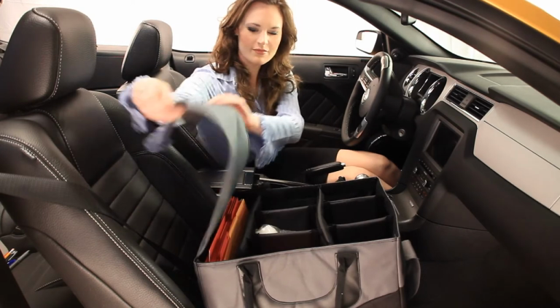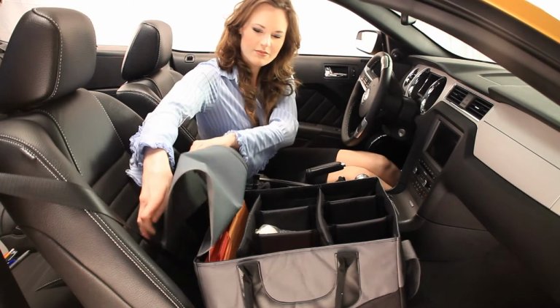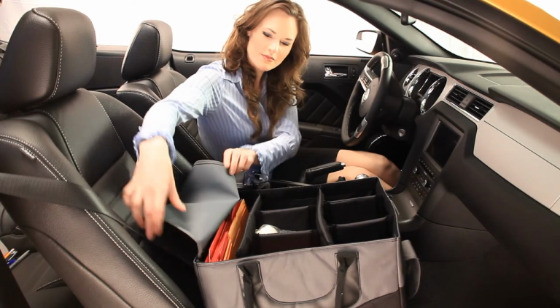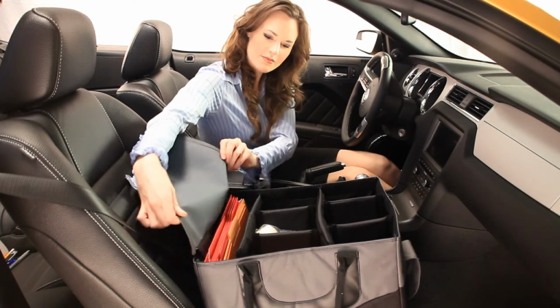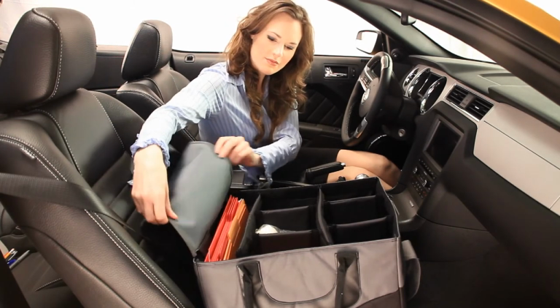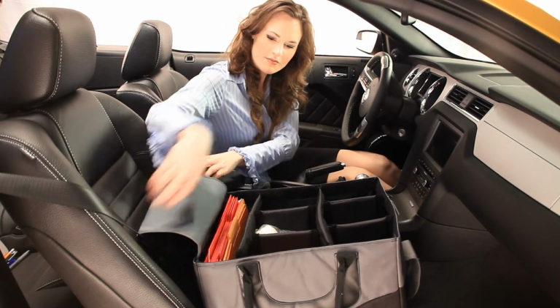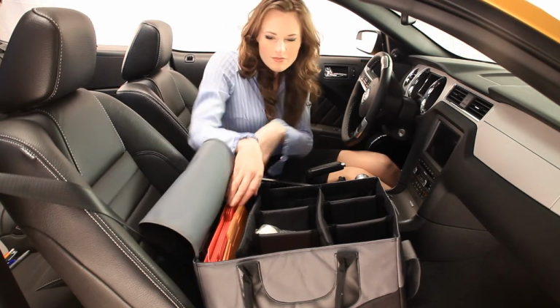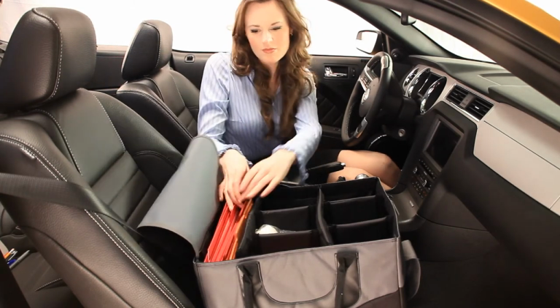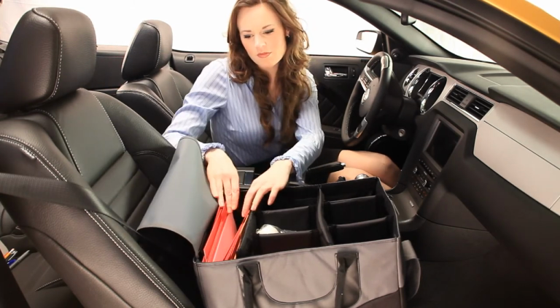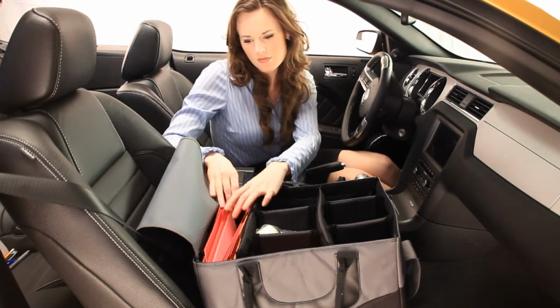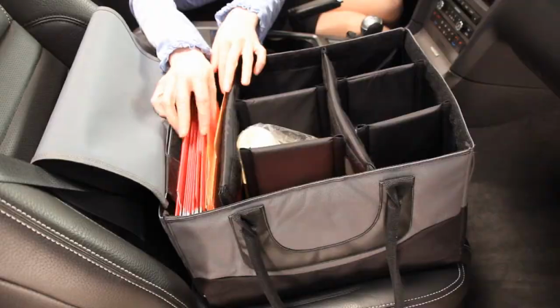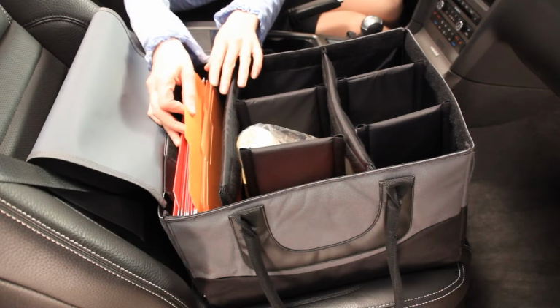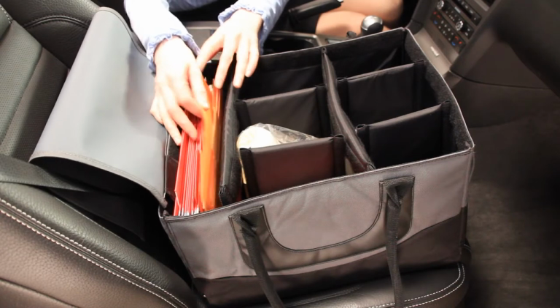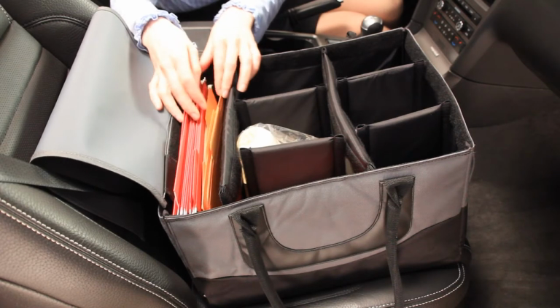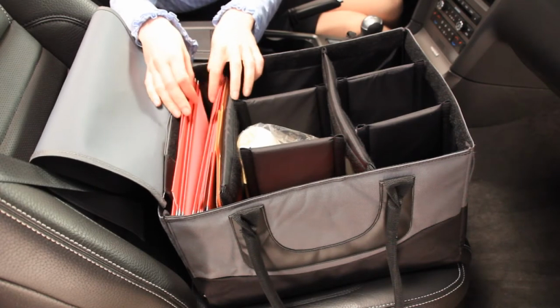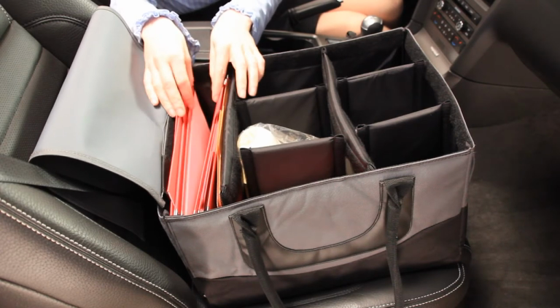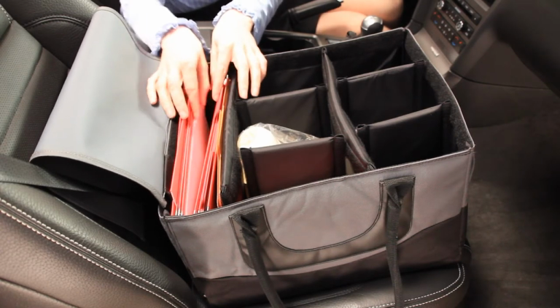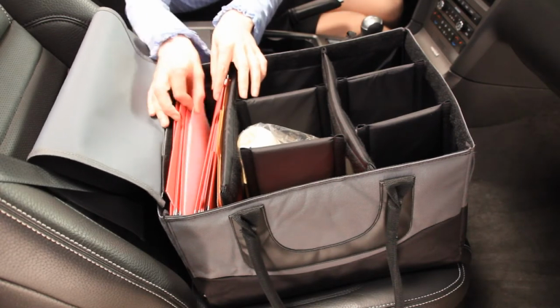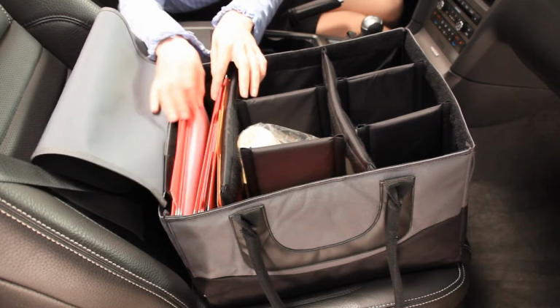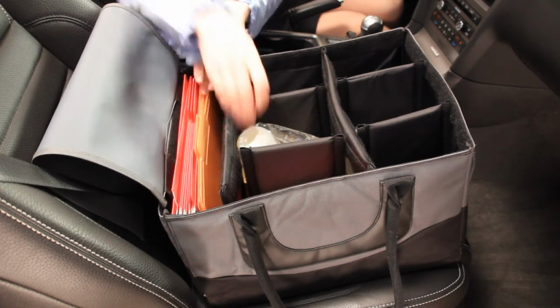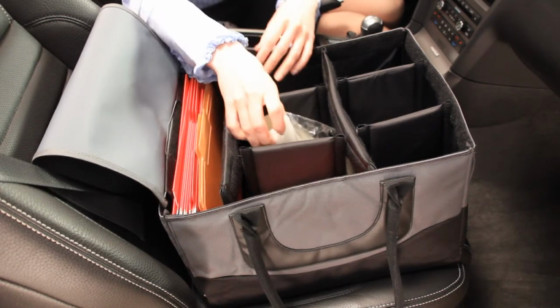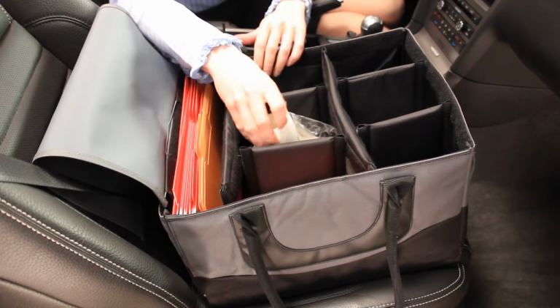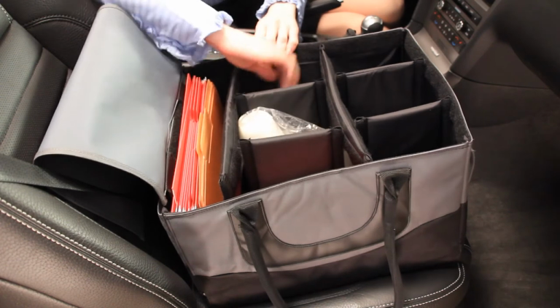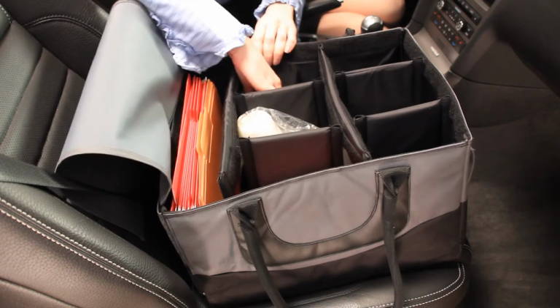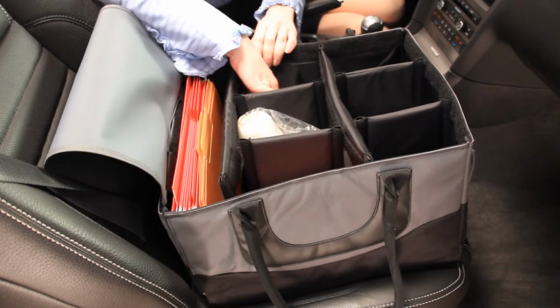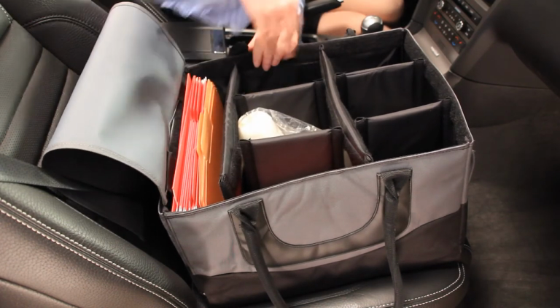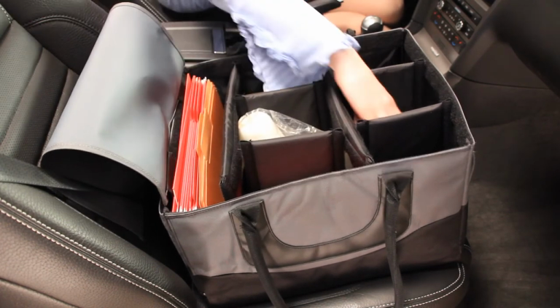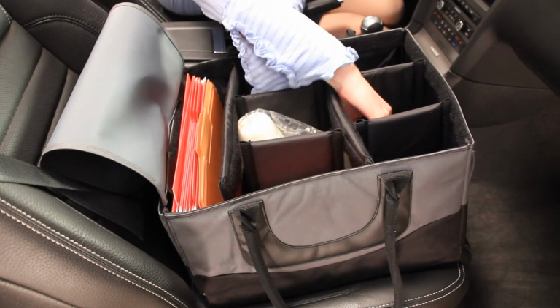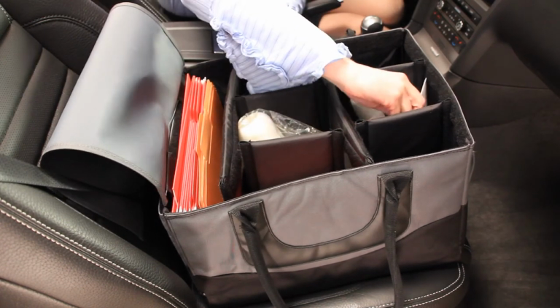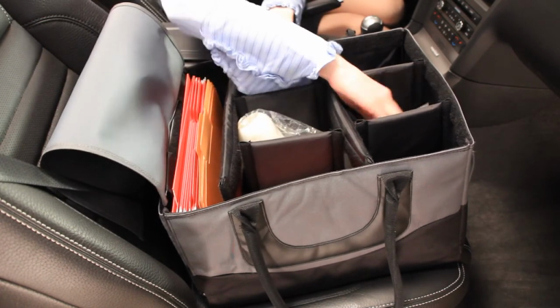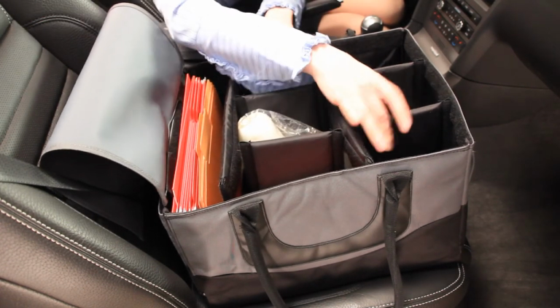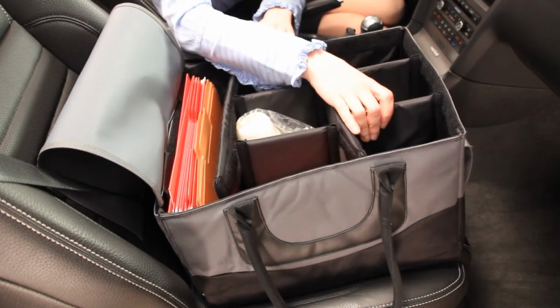The File Tote's lid is secured with four Velcro tabs and can be removed easily. Inside the File Tote, there are six adjustable dividers that have over 34 separate configurations, offering a customized storage solution while on the road.